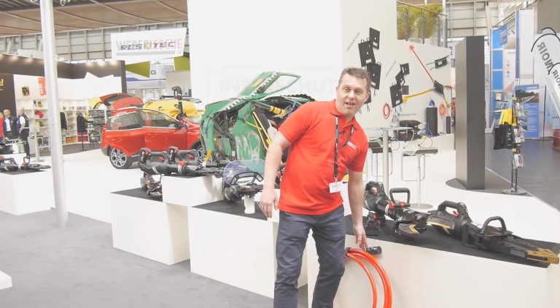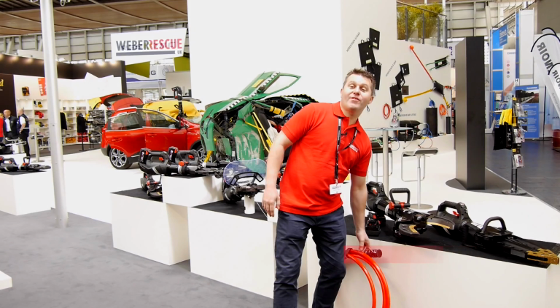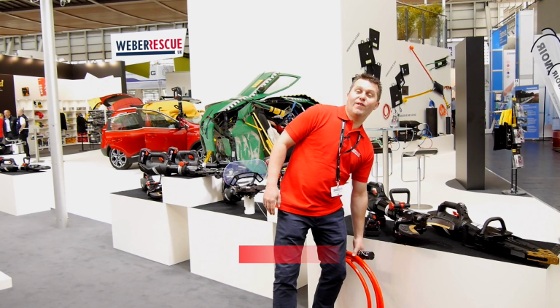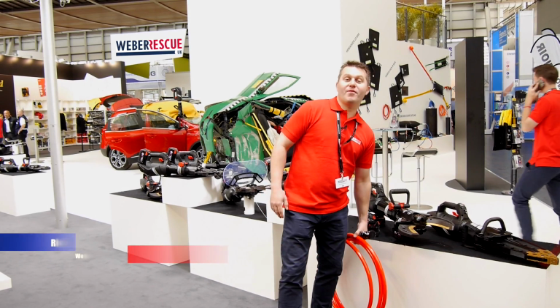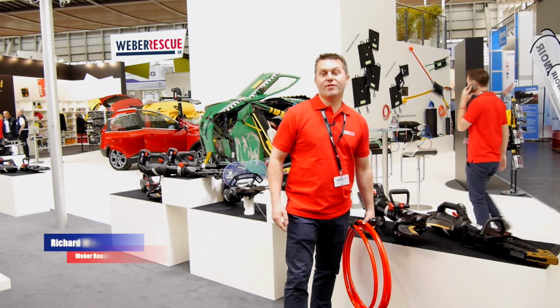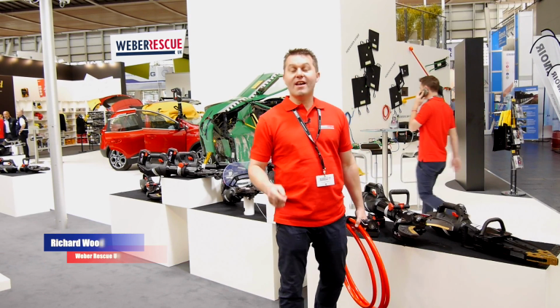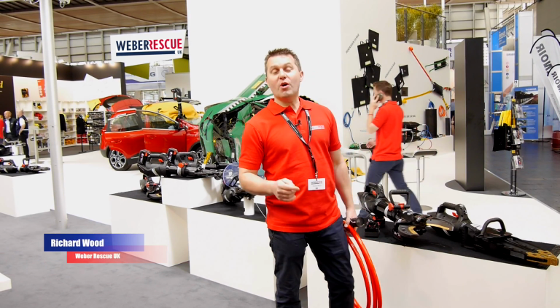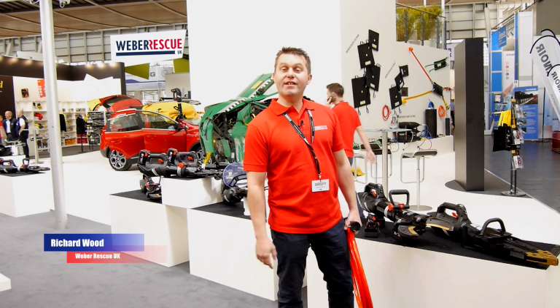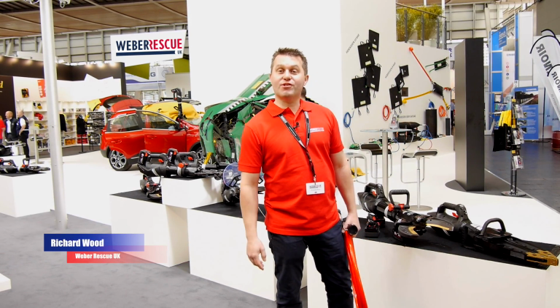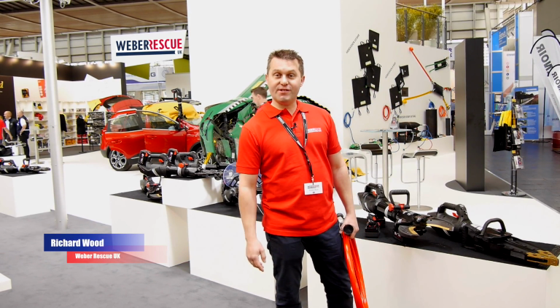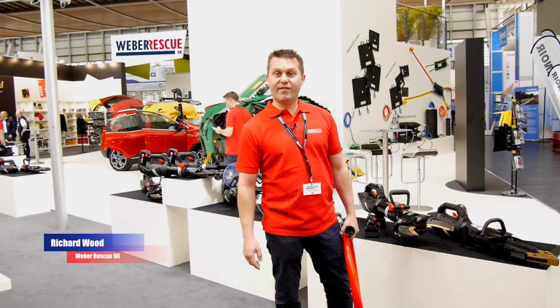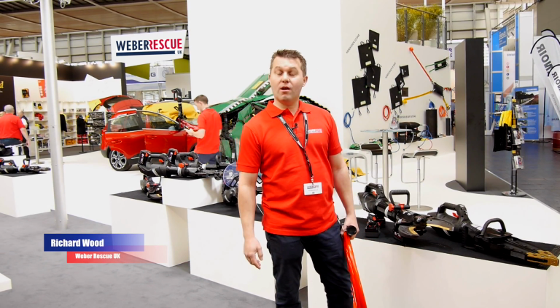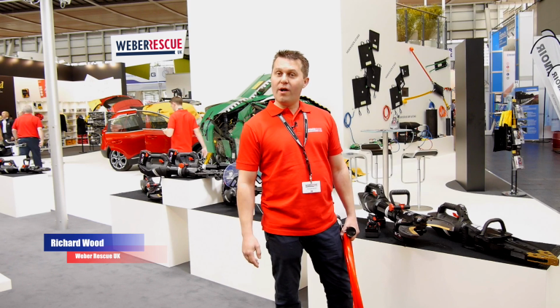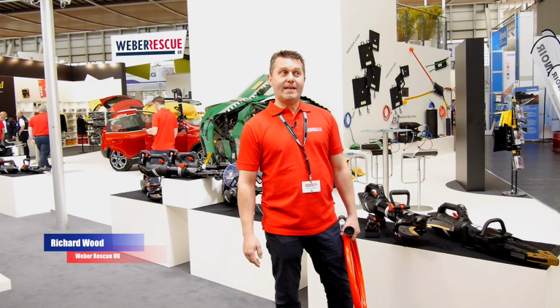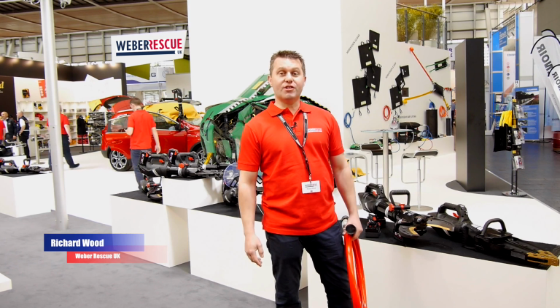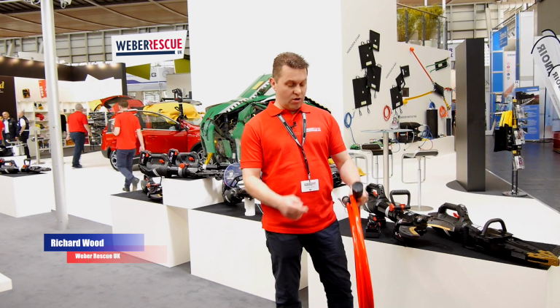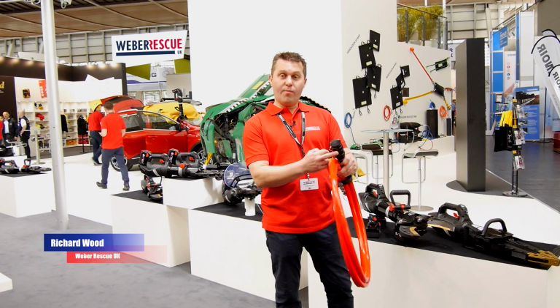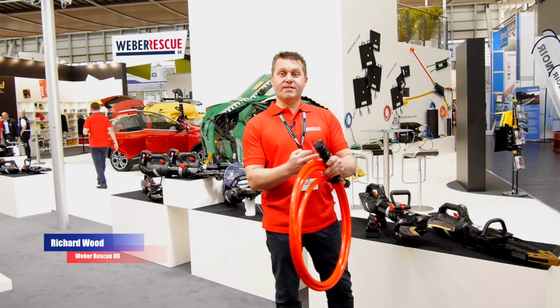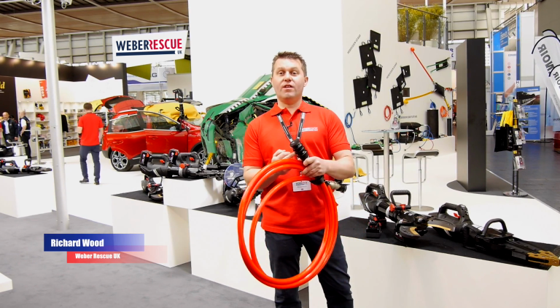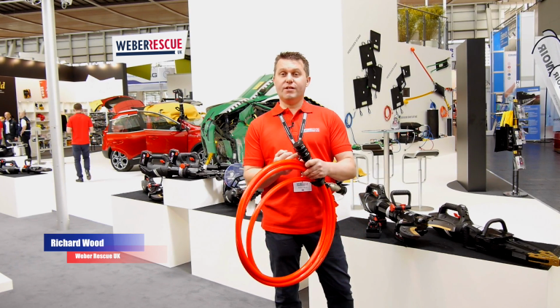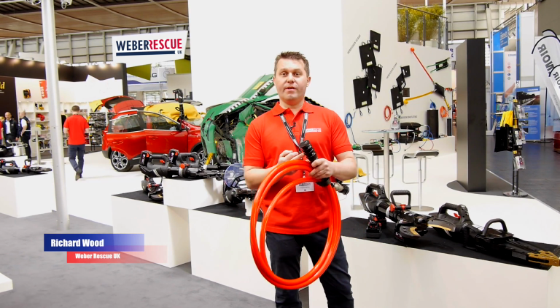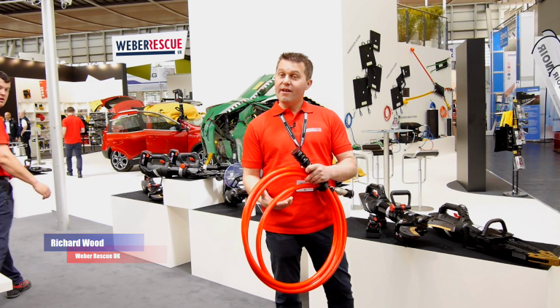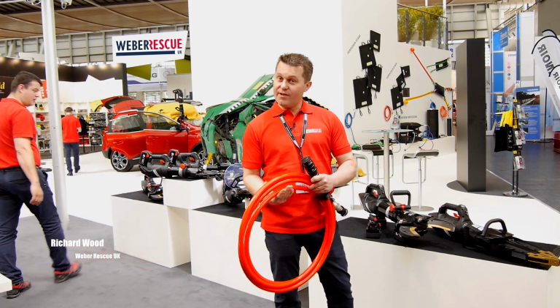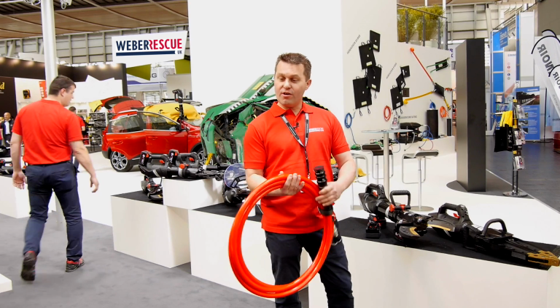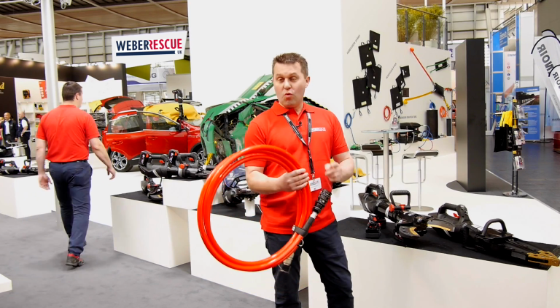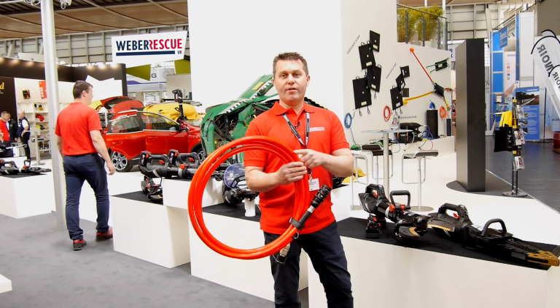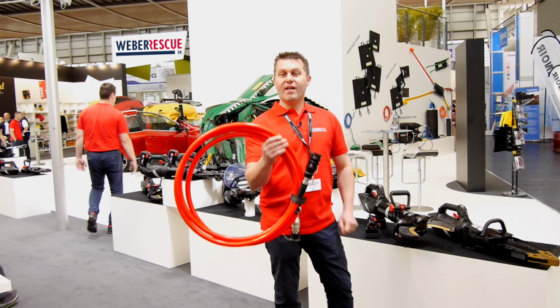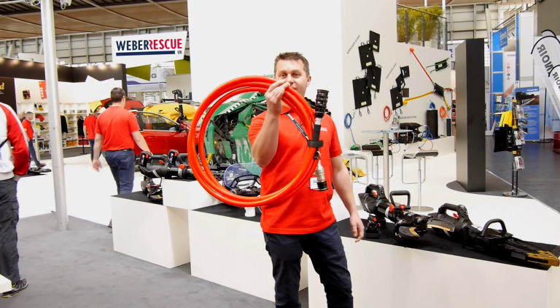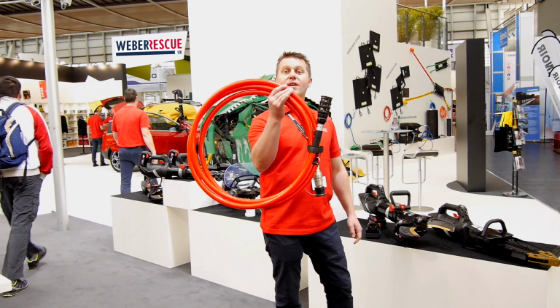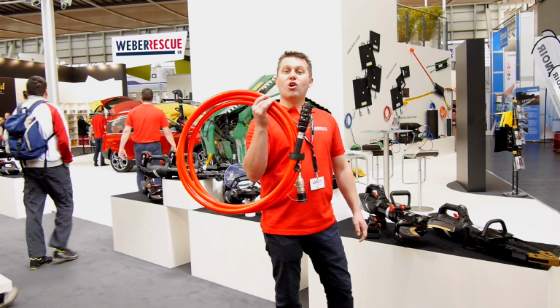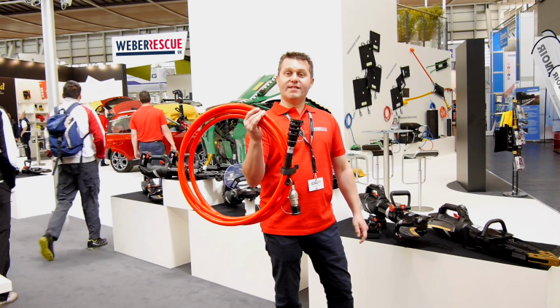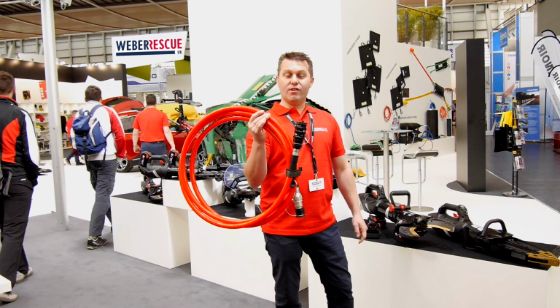Hello, I'm Richard Wood from Weber Rescue UK, and here we are at Interschutz 2015. Eight years ago we brought you the successful single coupling, and five years ago we brought you the highly acclaimed coaxed single hose.